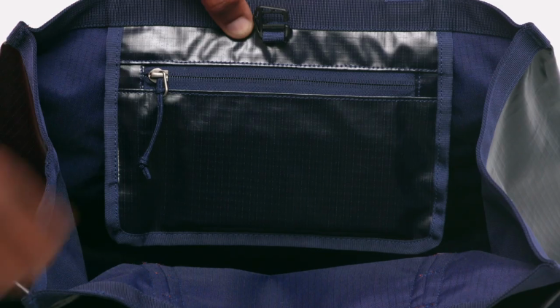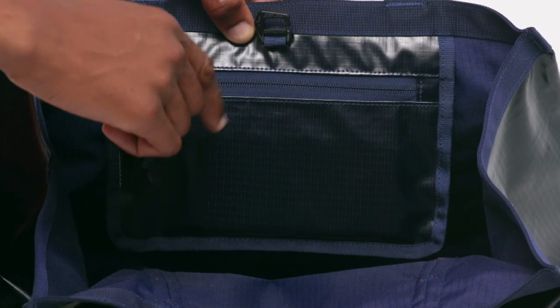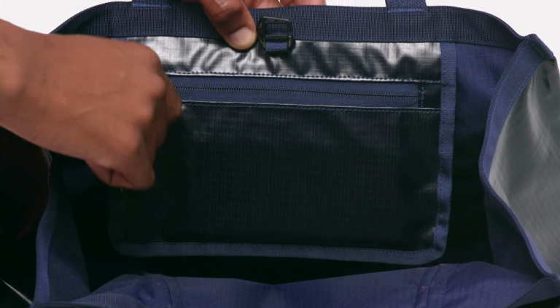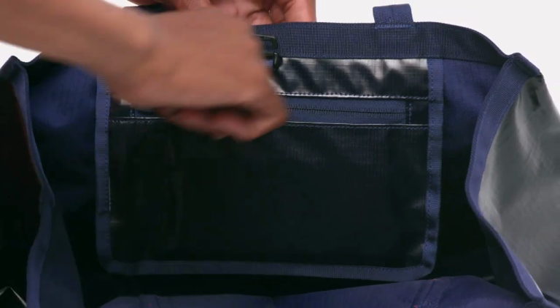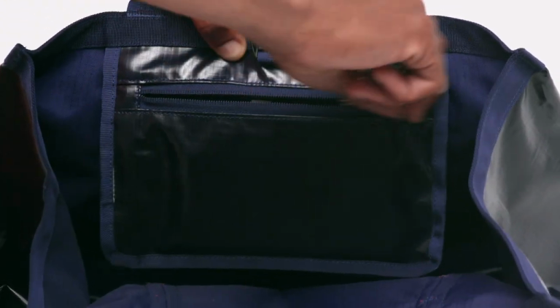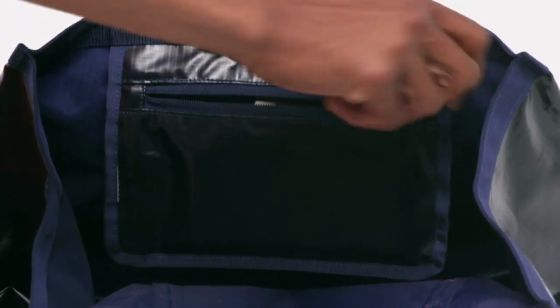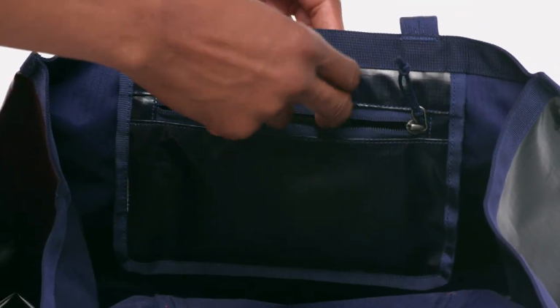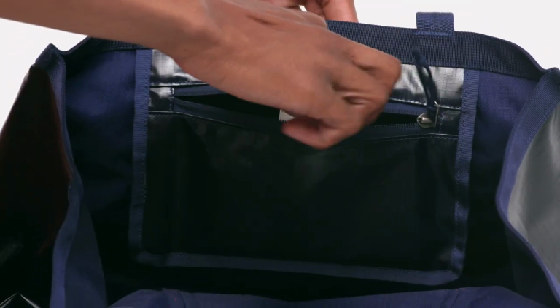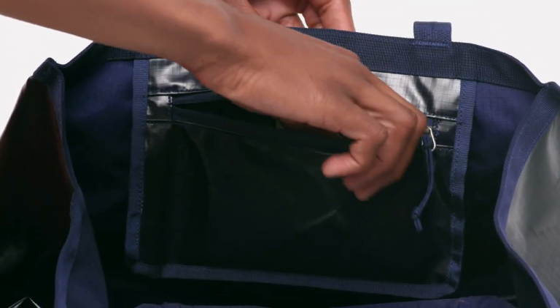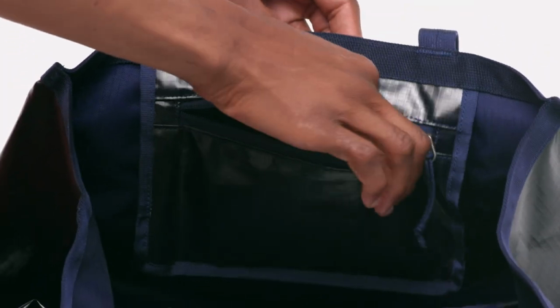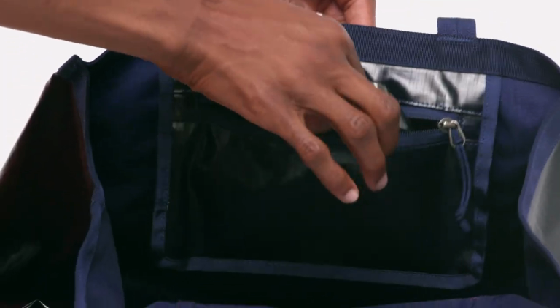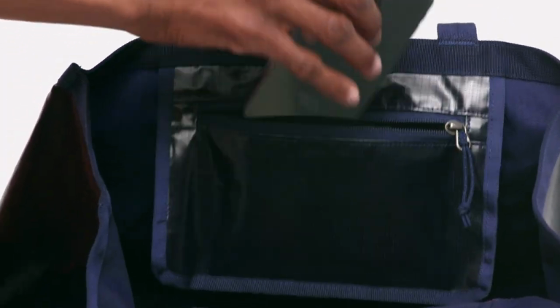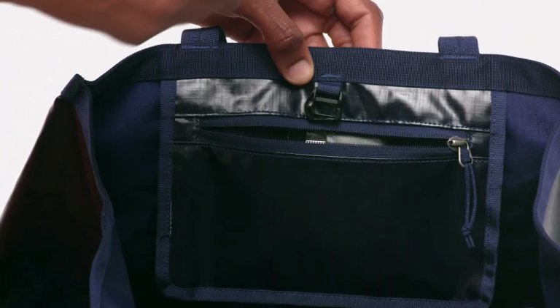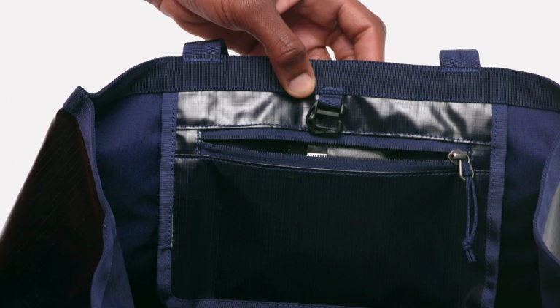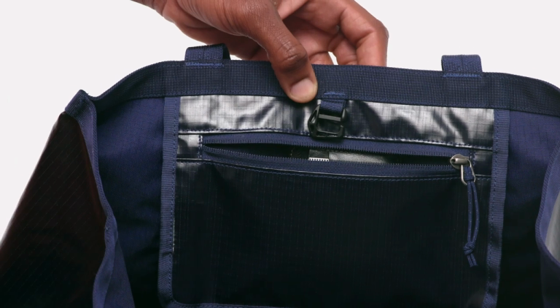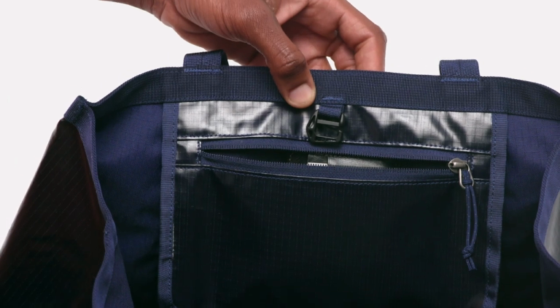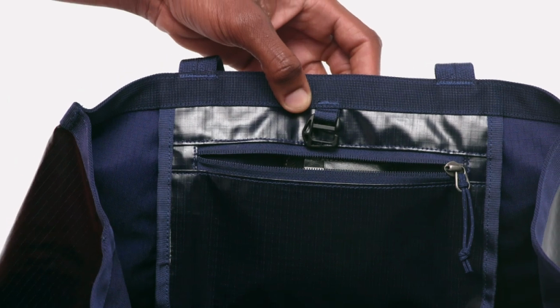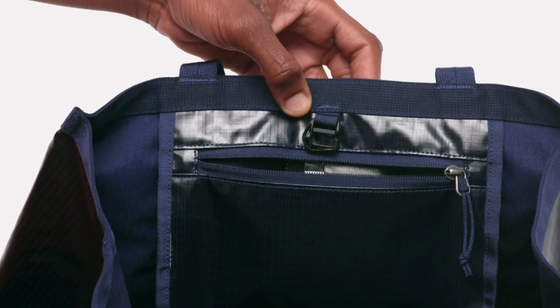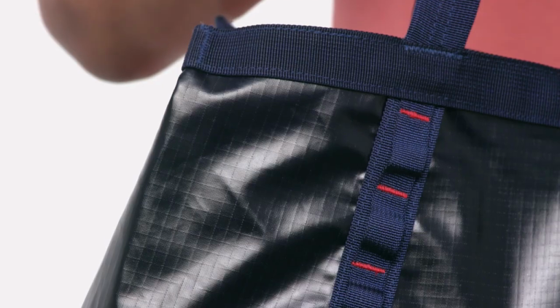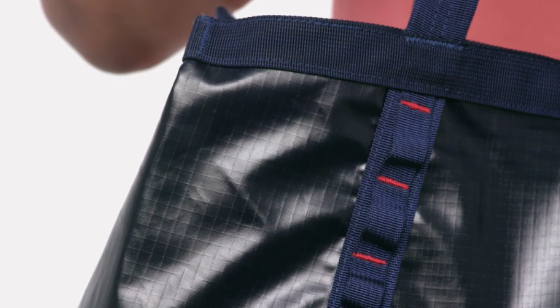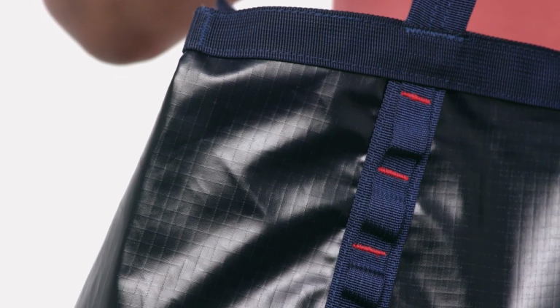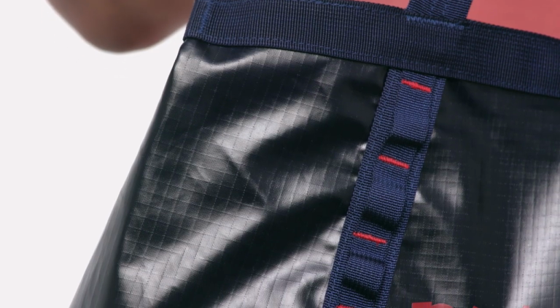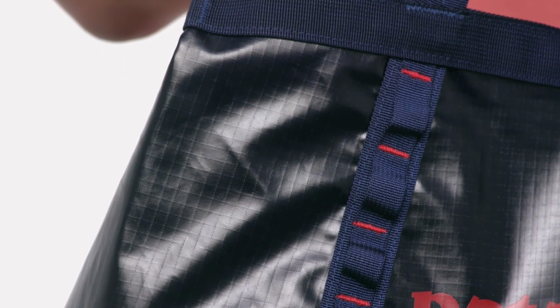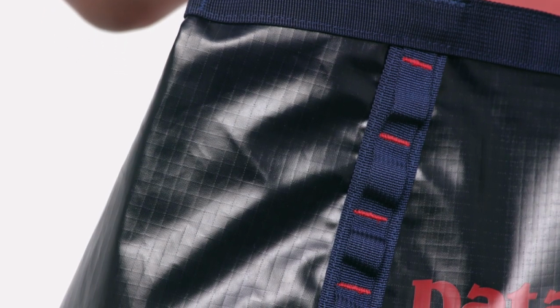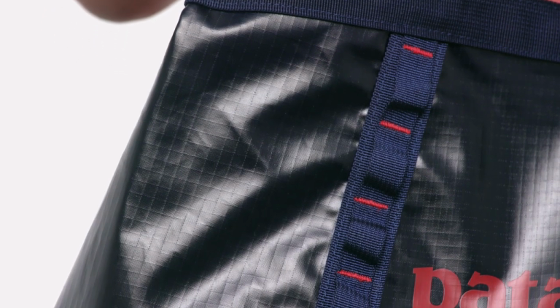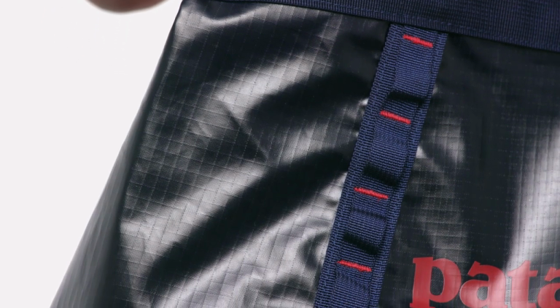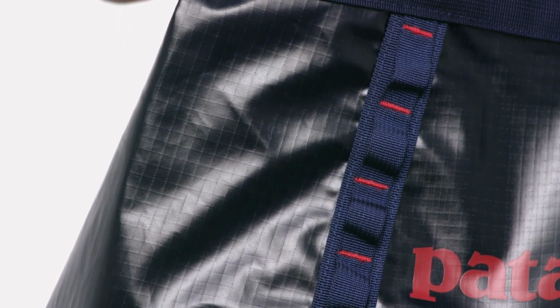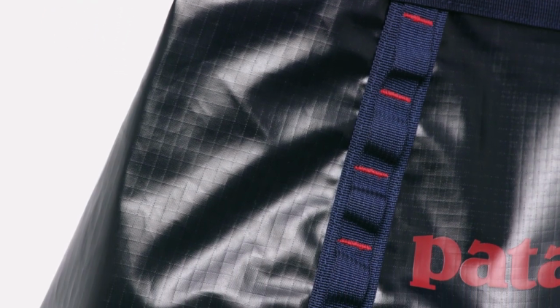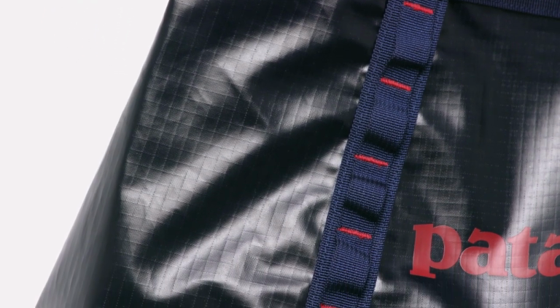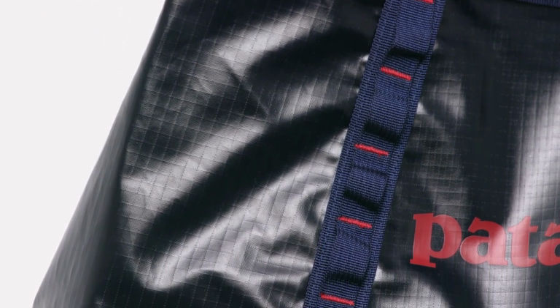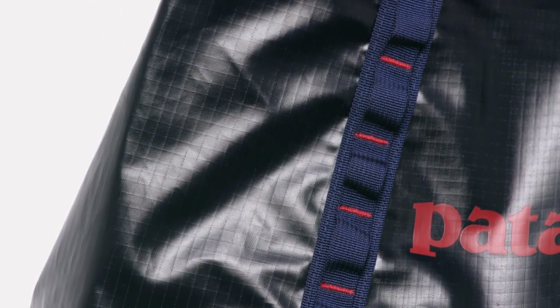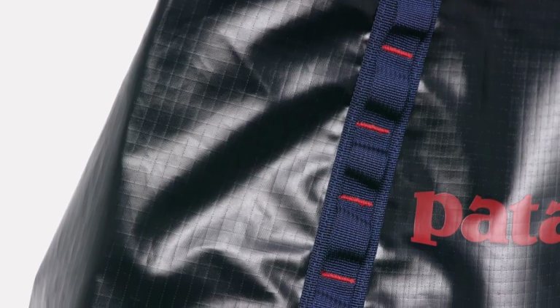A small stash pocket on the inside protects your phone, keys, and wallet. Clip a water bottle, reflector, or your Houdini jacket to the daisy chain.